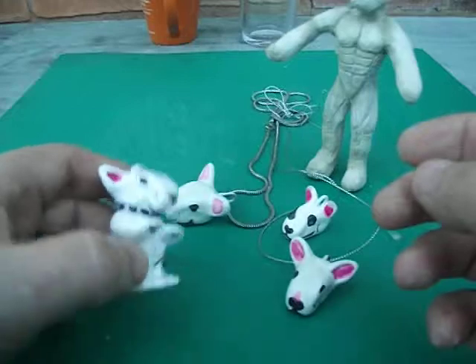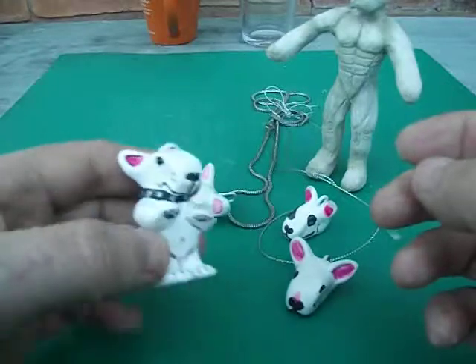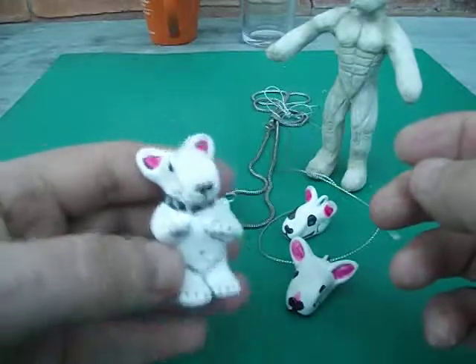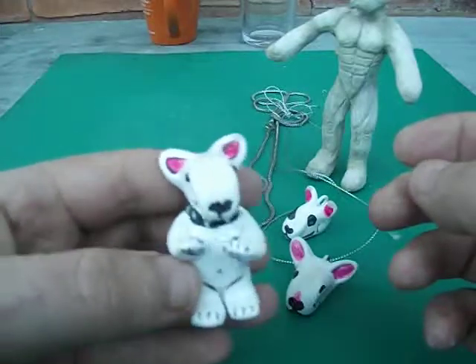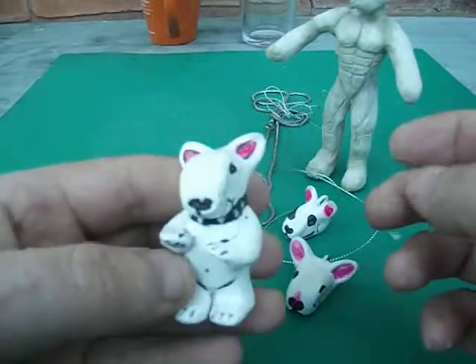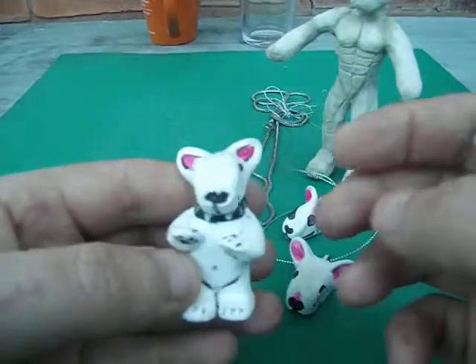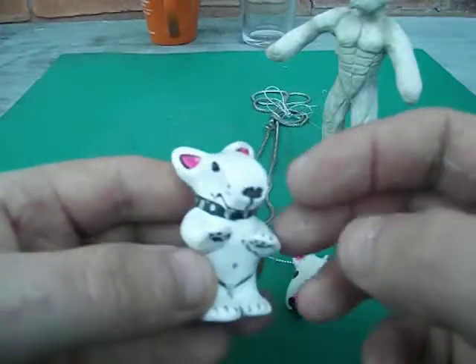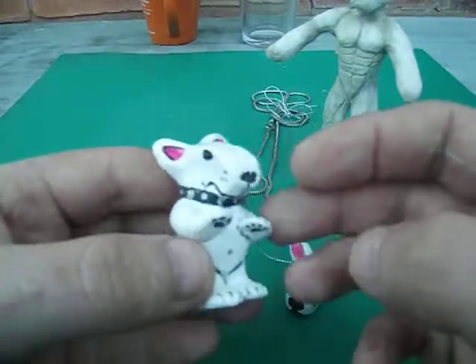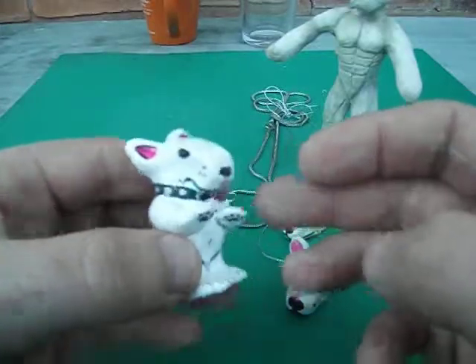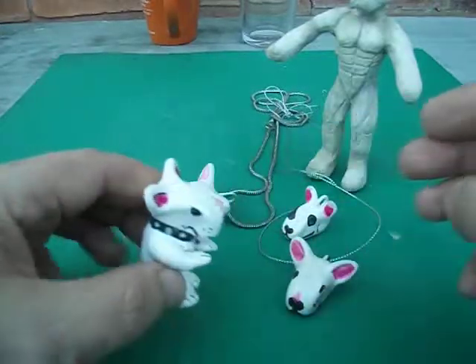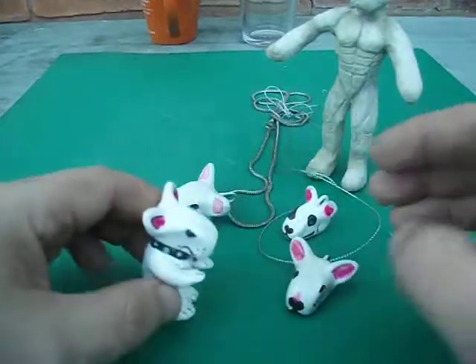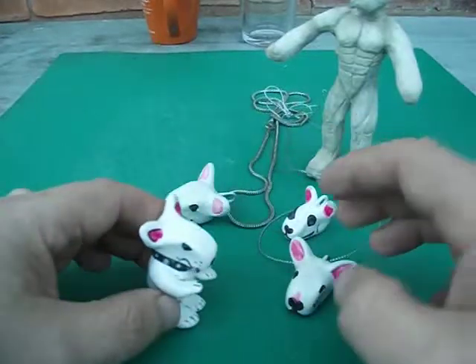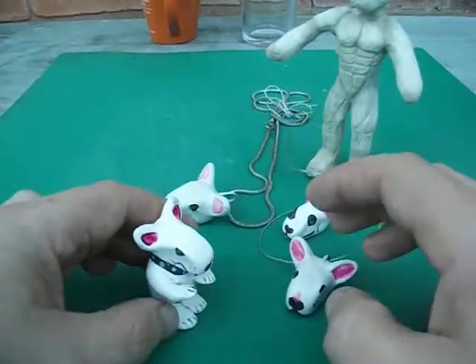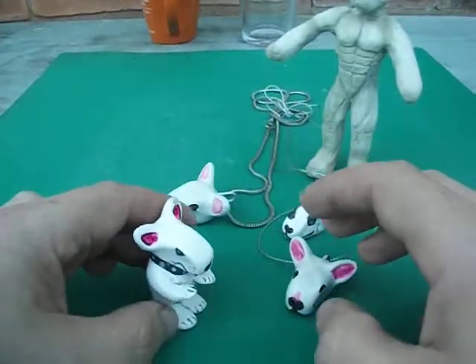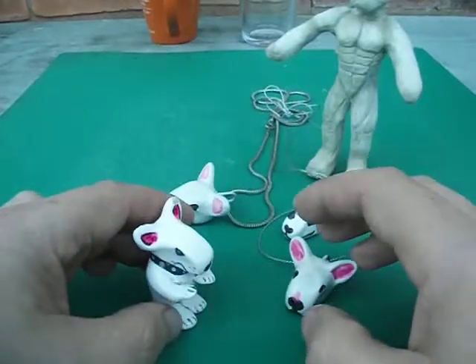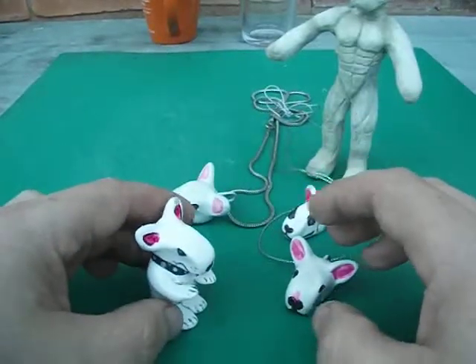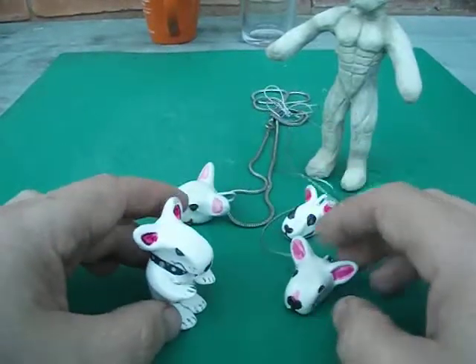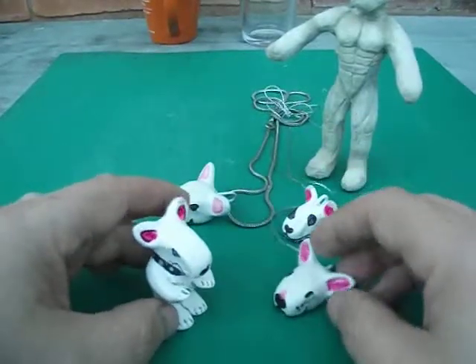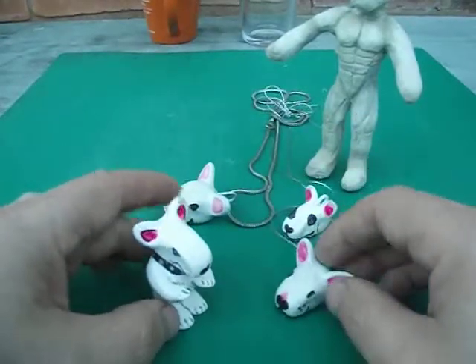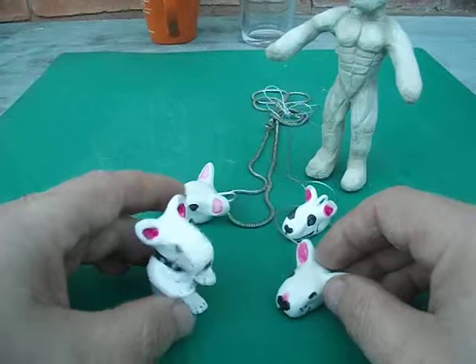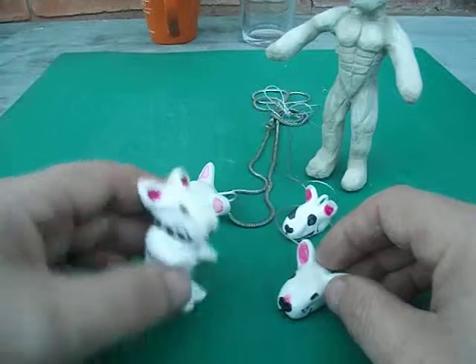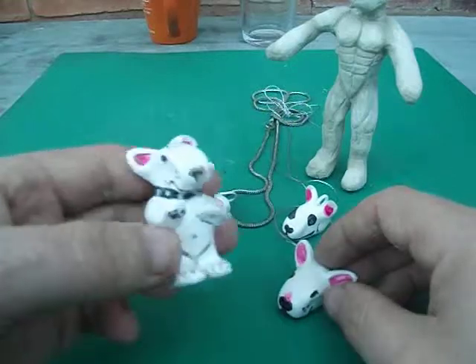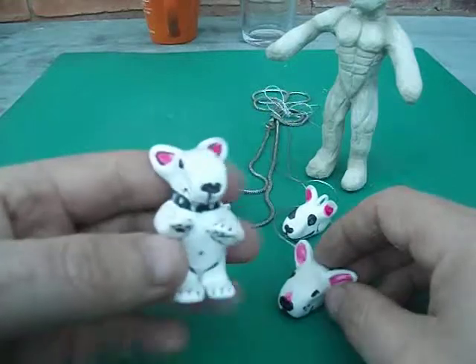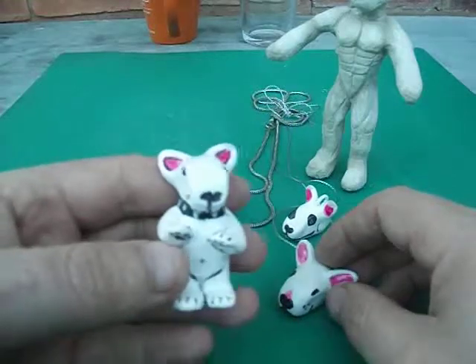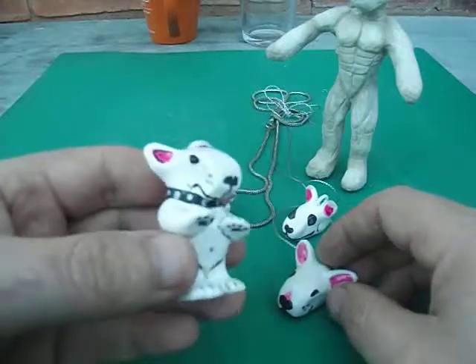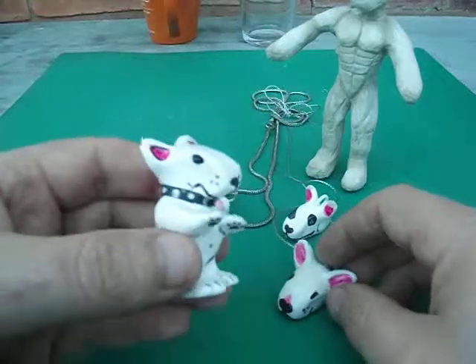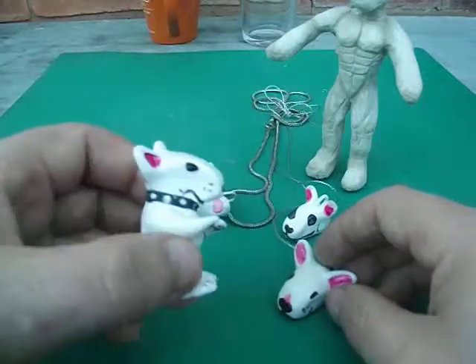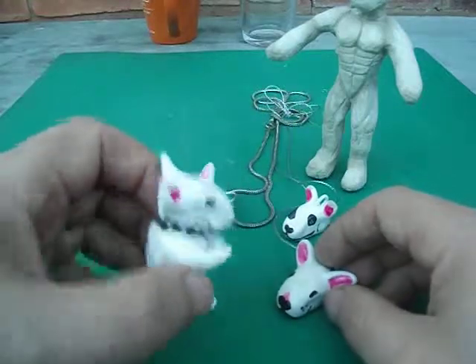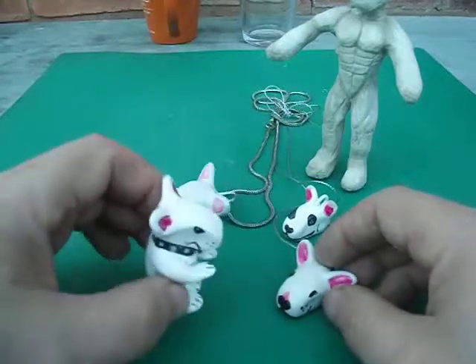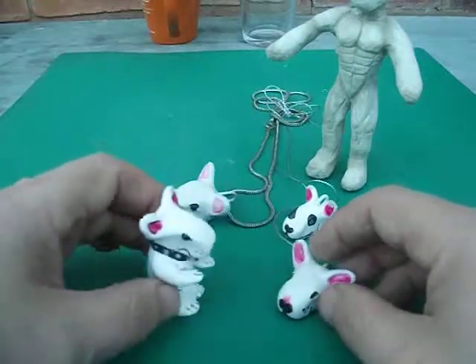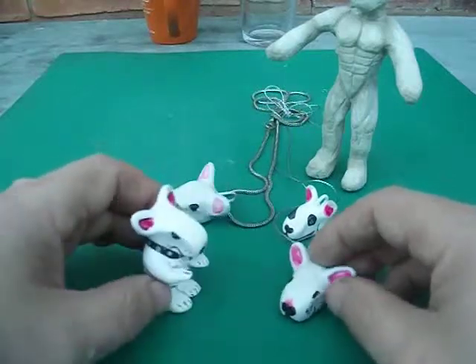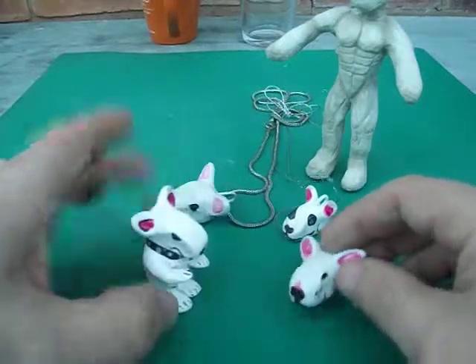This is just me practising — these are the first ones I ever made. If you like these type of things, they are on my website. So there is my little English bull terrier cartoon figure.